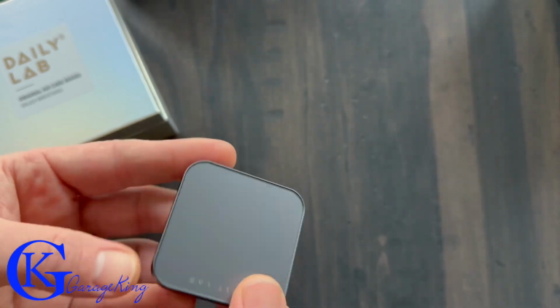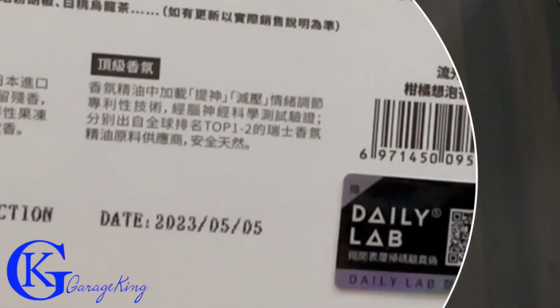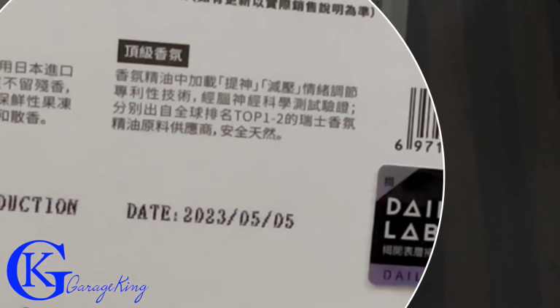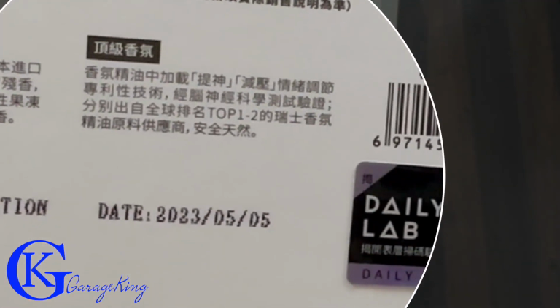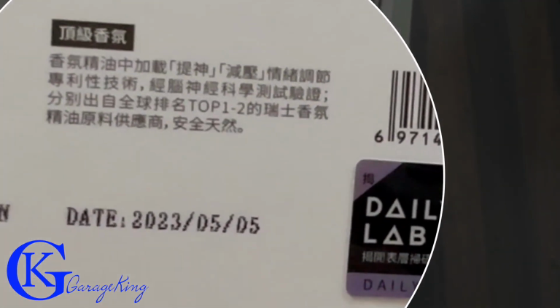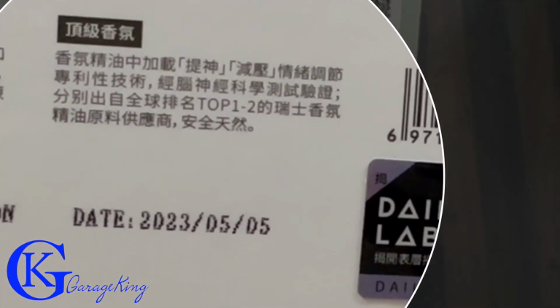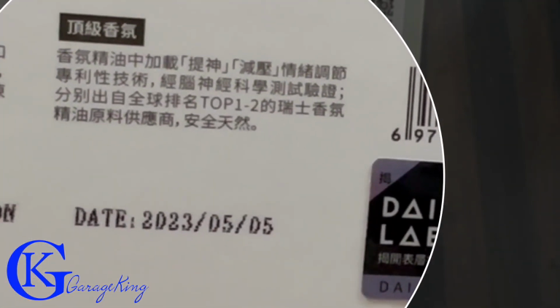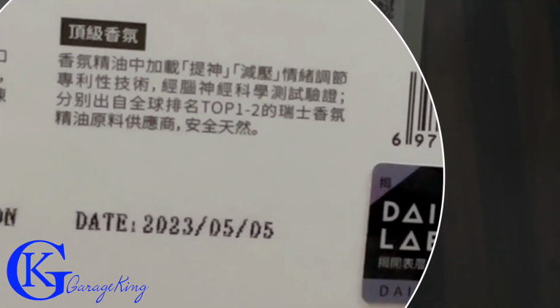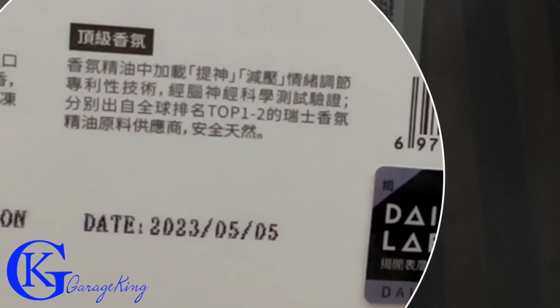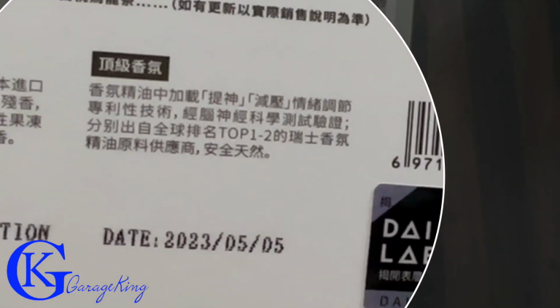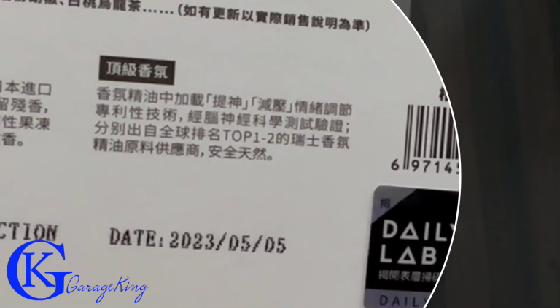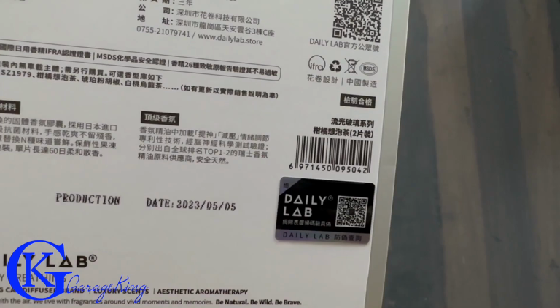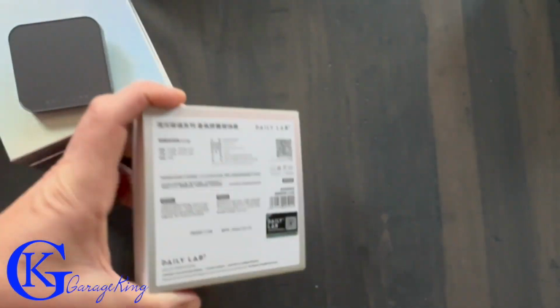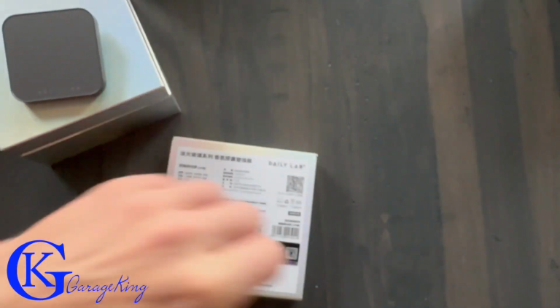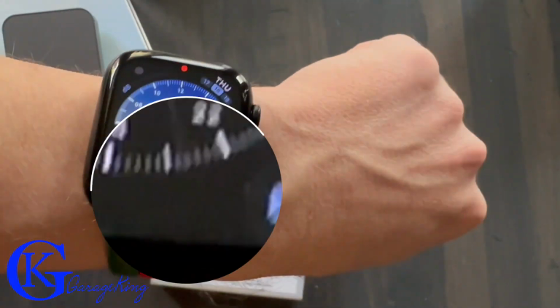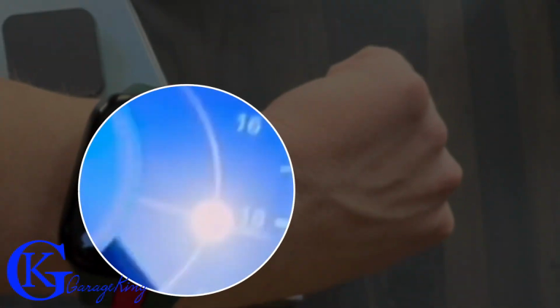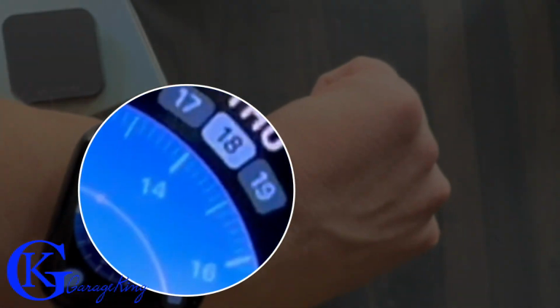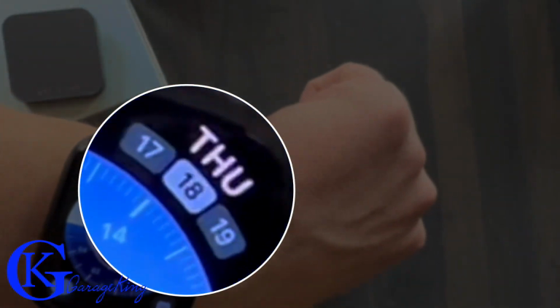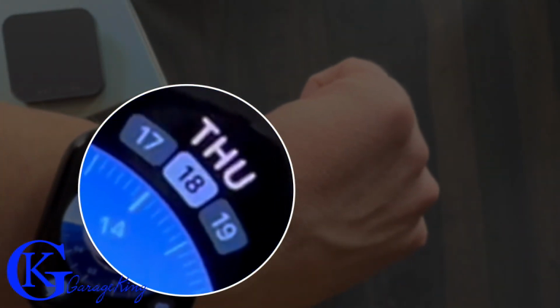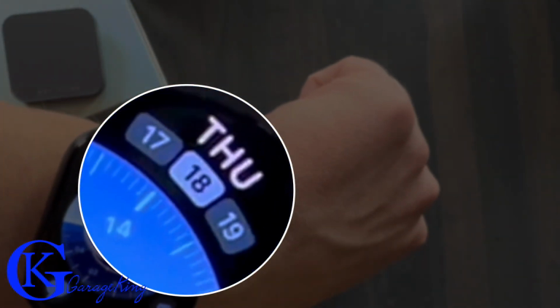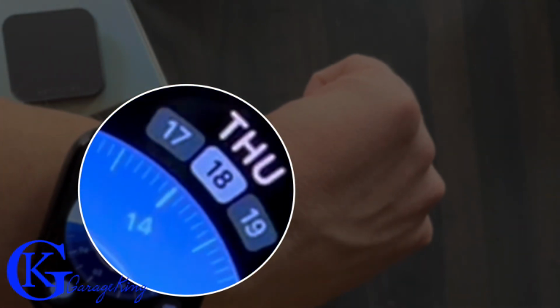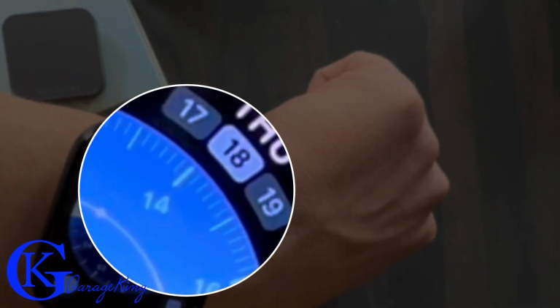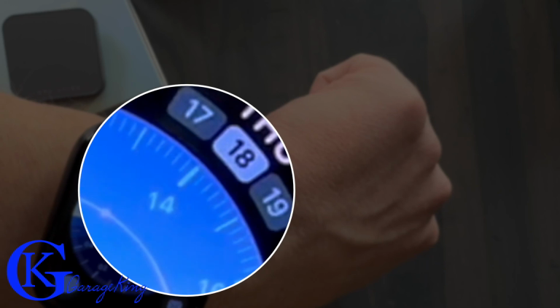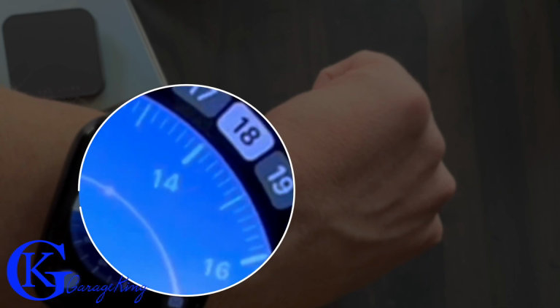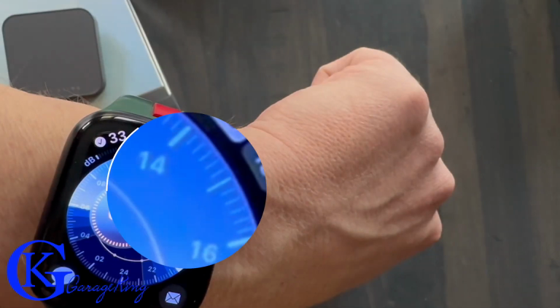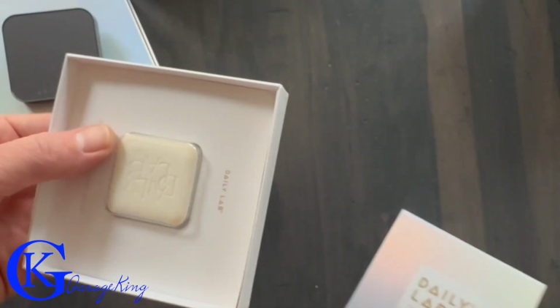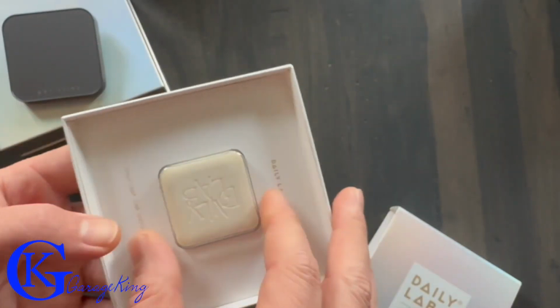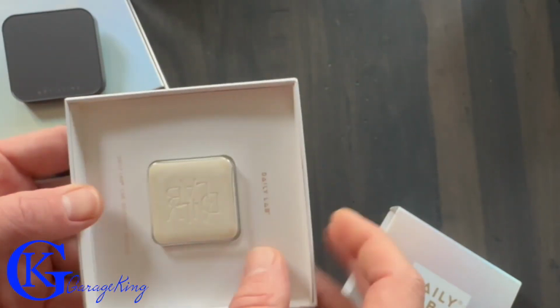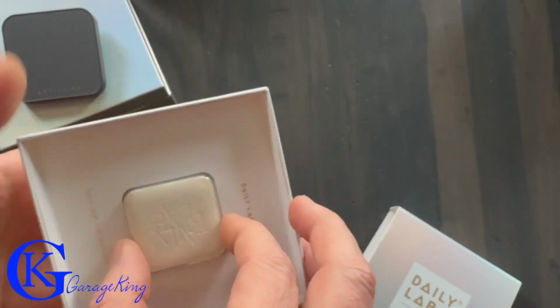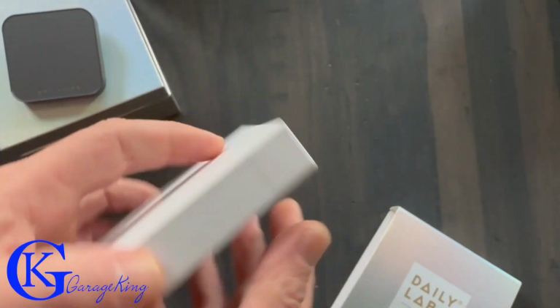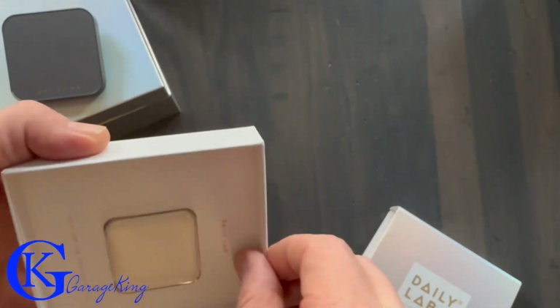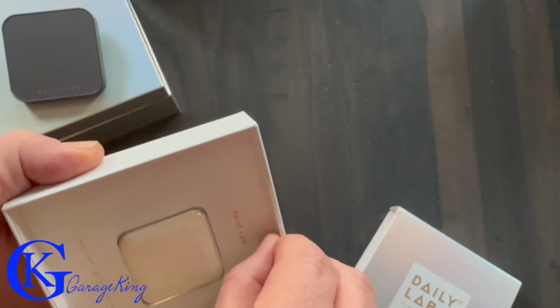The one thing I wanted to mention too is the date. They're pretty fresh — this was May 5th, 2023, and you can see on my watch it's the 18th, so these things were only a couple of weeks old when I got them.